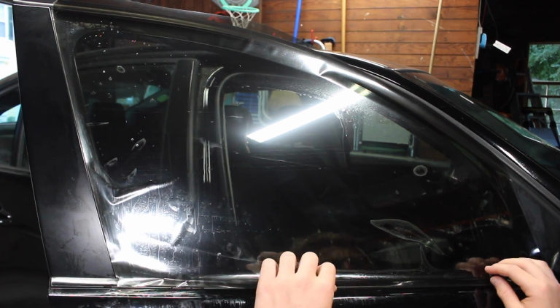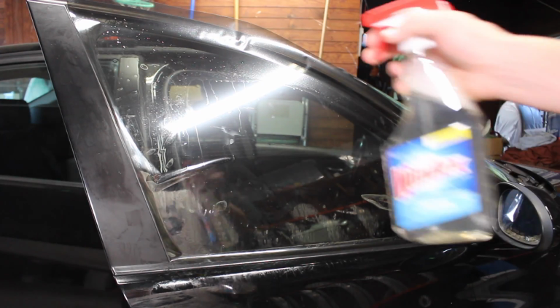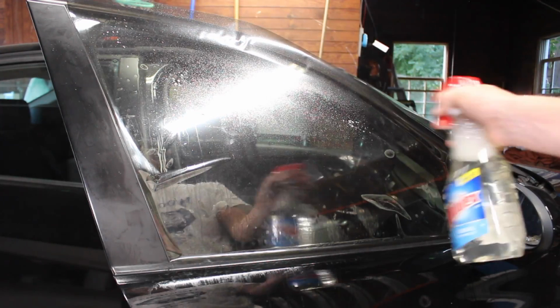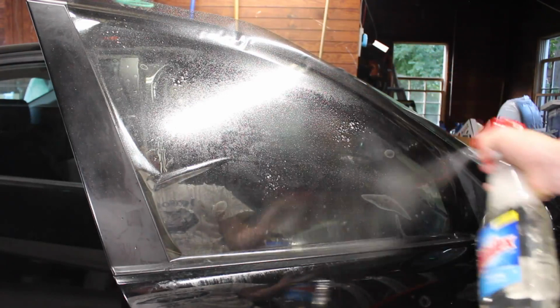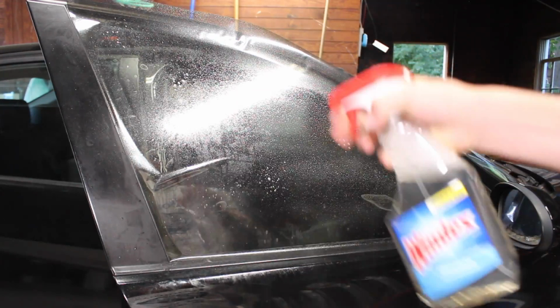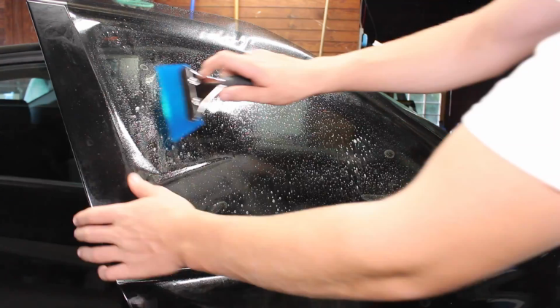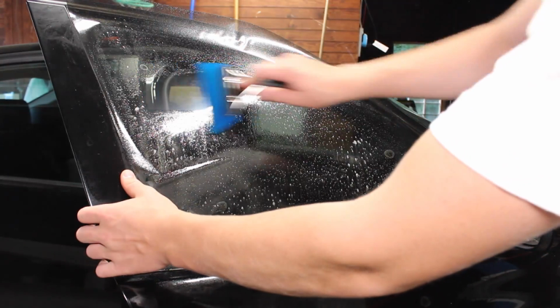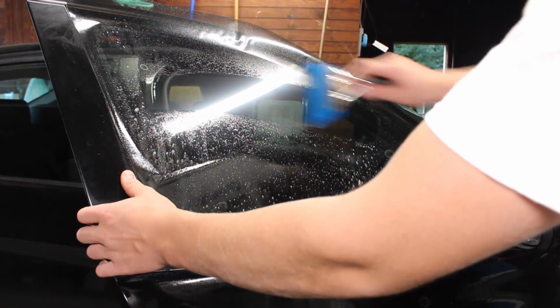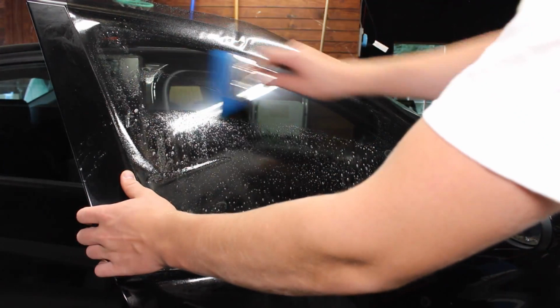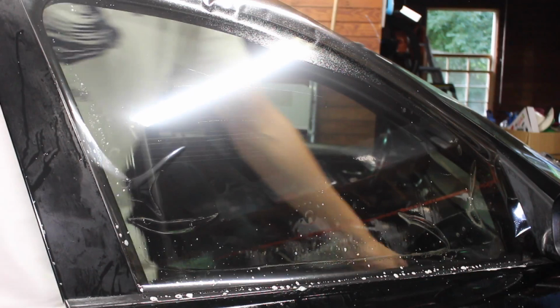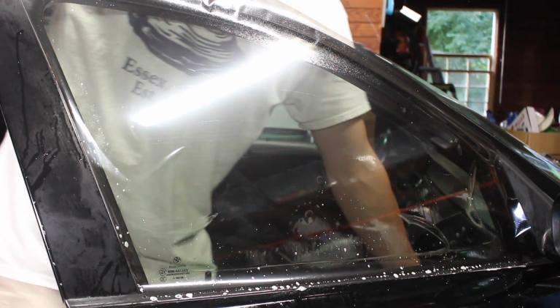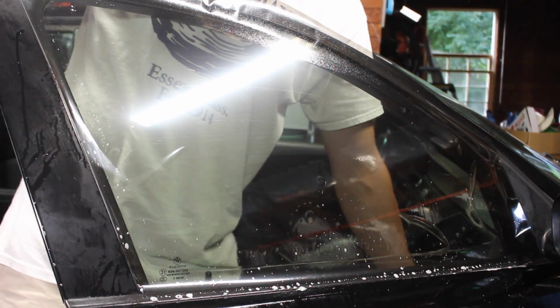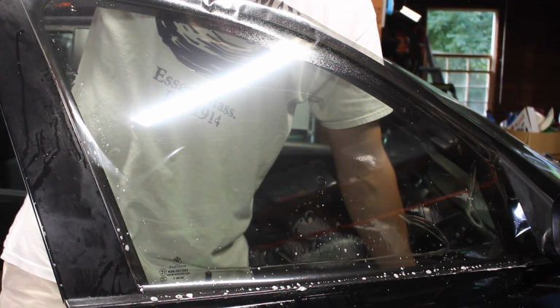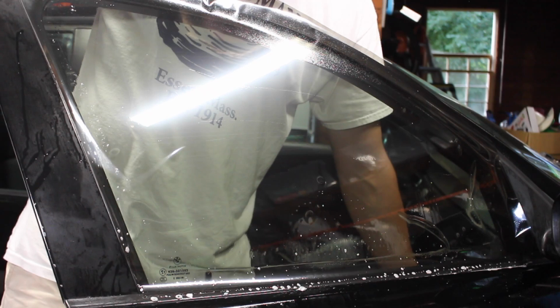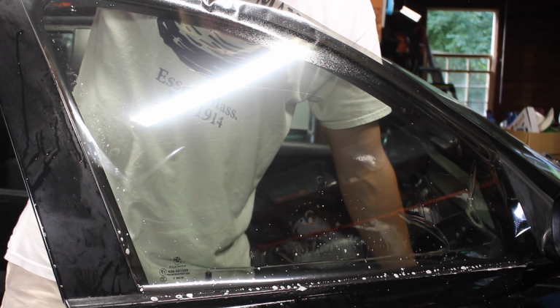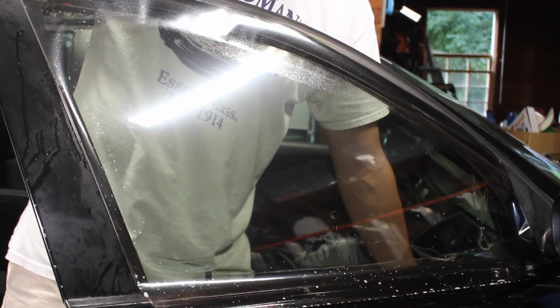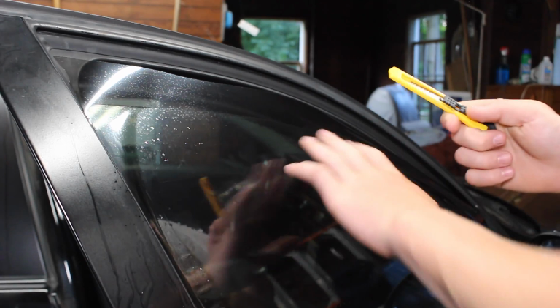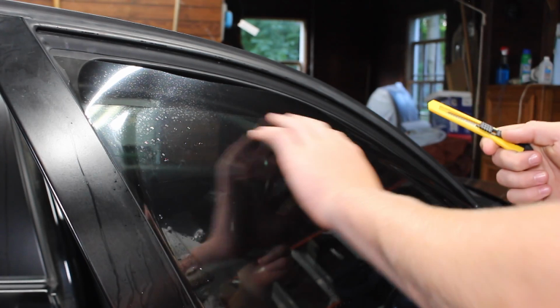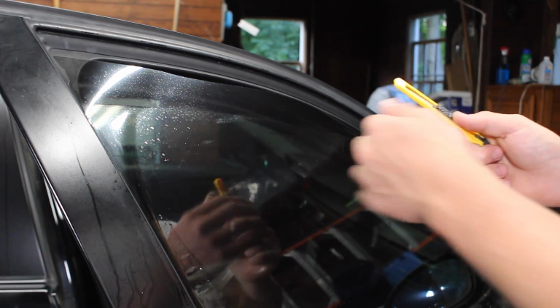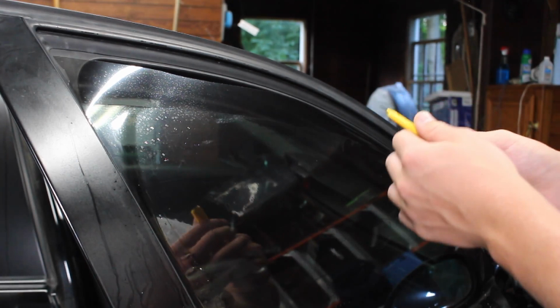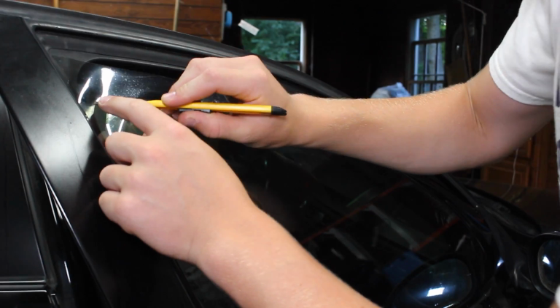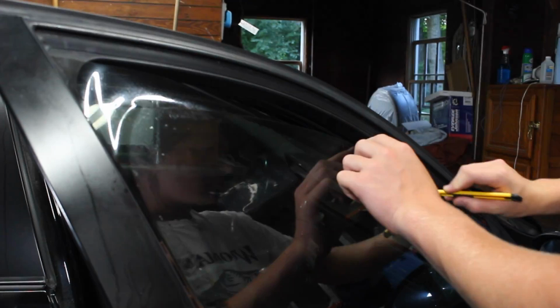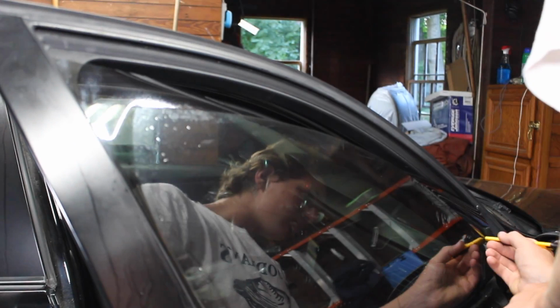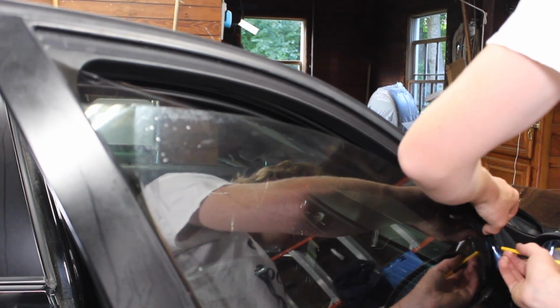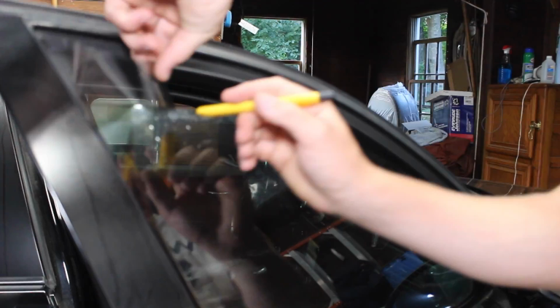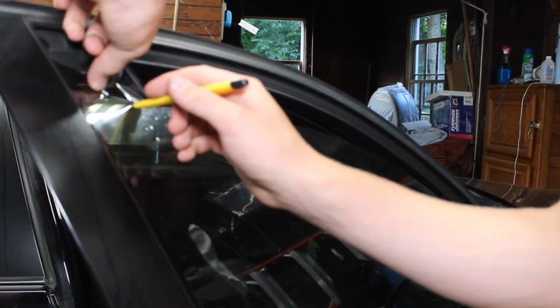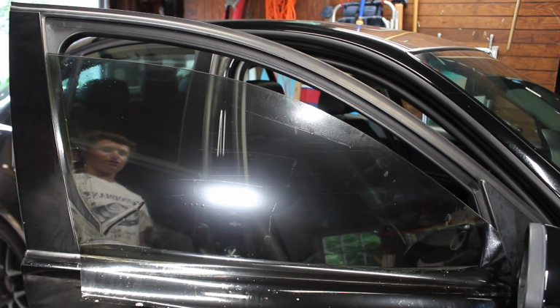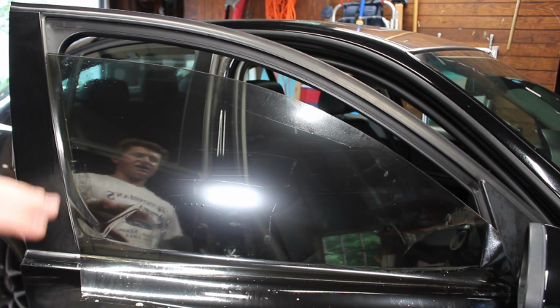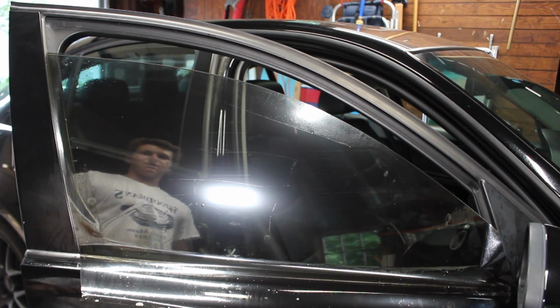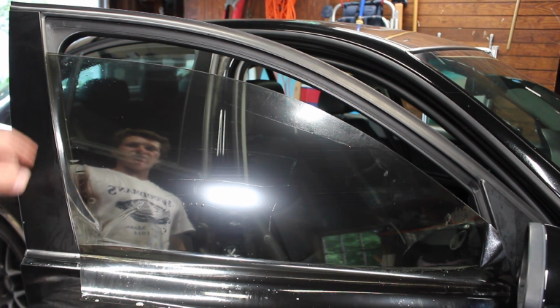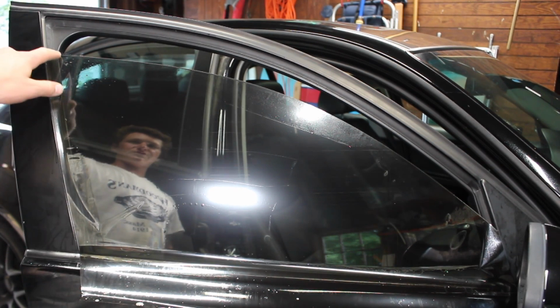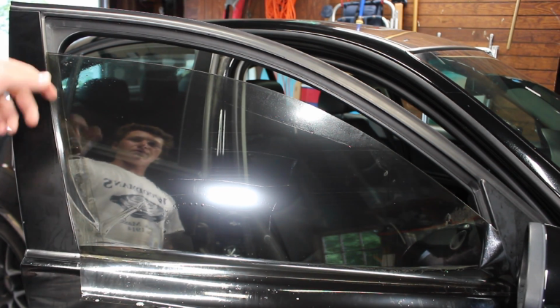Now wet down the window and tack it down. We're just gonna roll the window down slightly and we can now cut the top edge. Now all the sides are trimmed but we have to trim the corners.